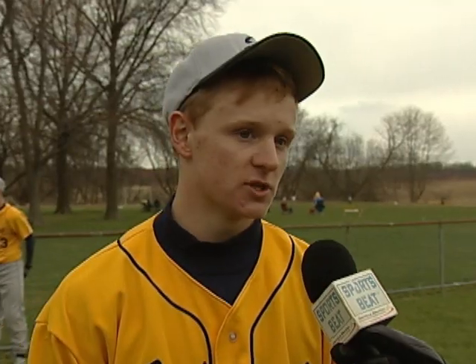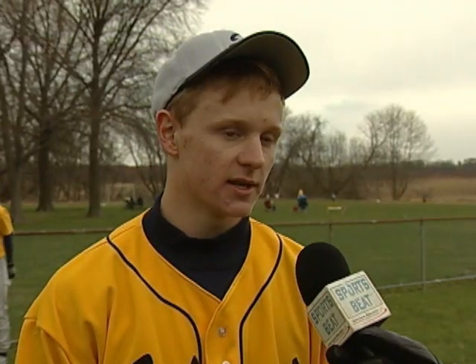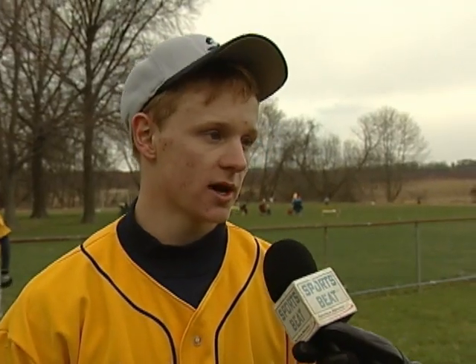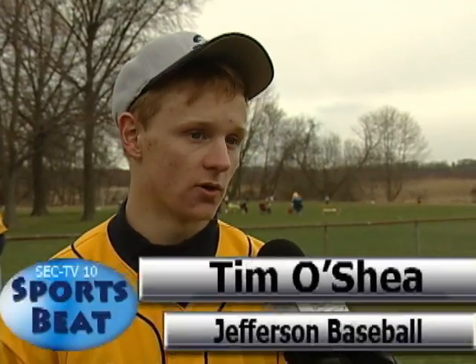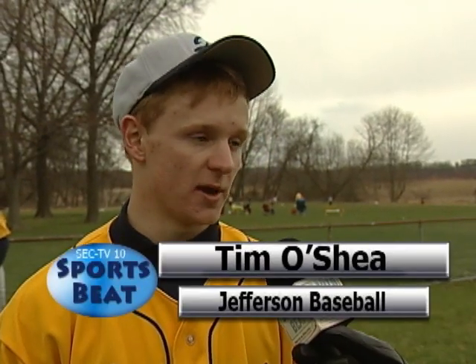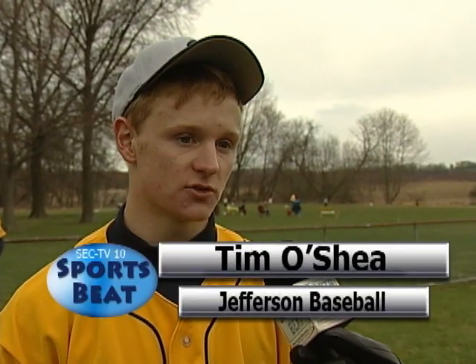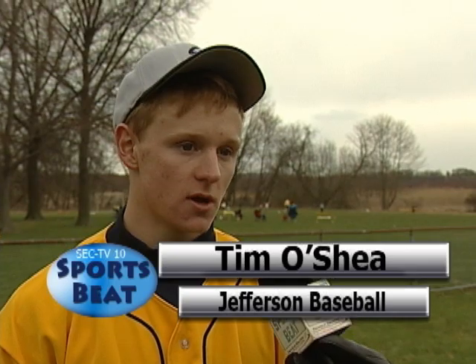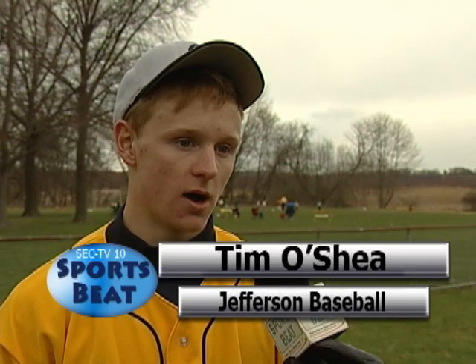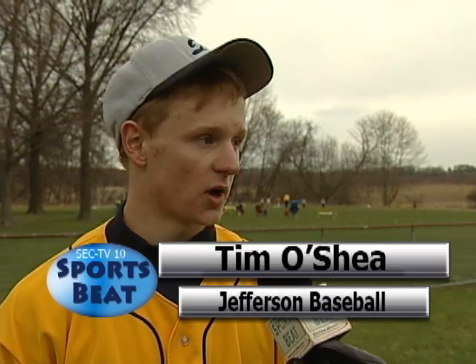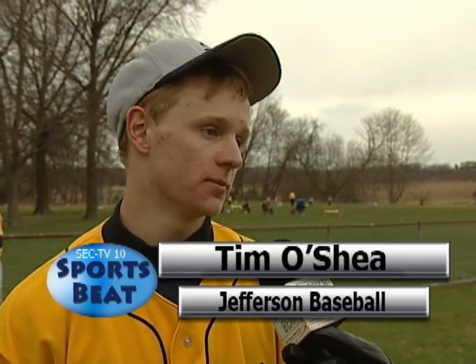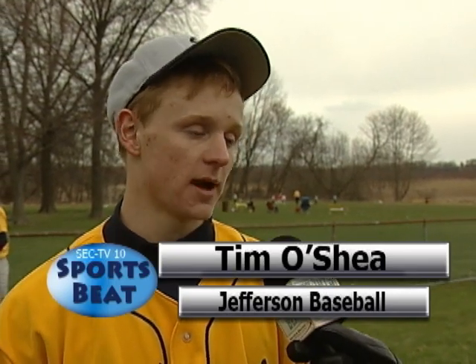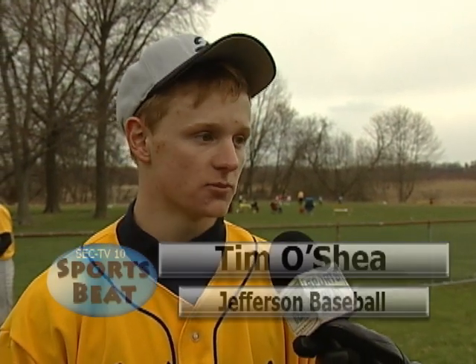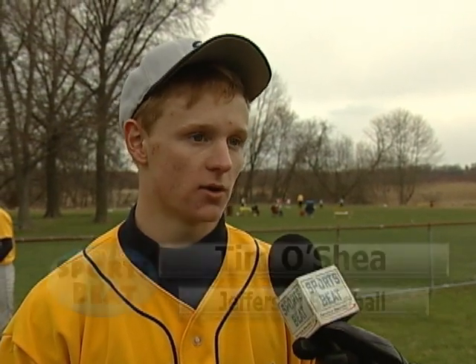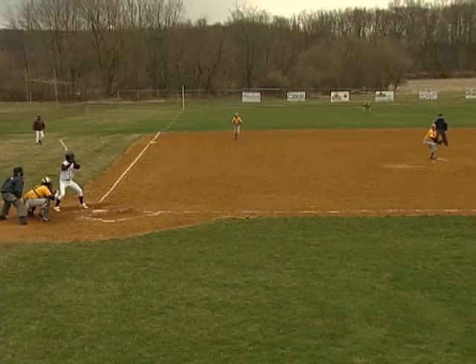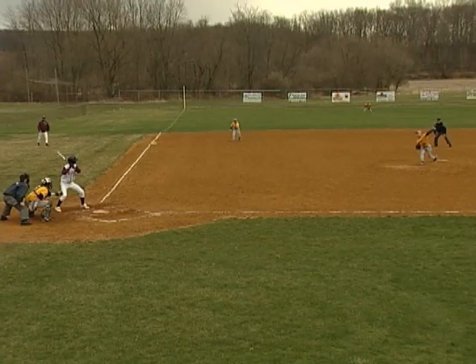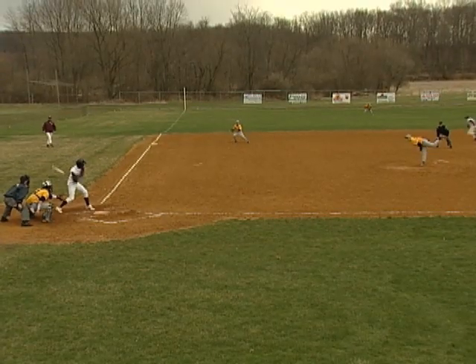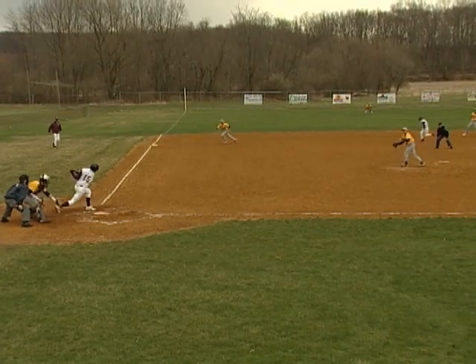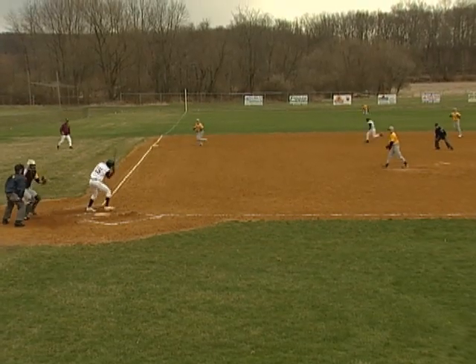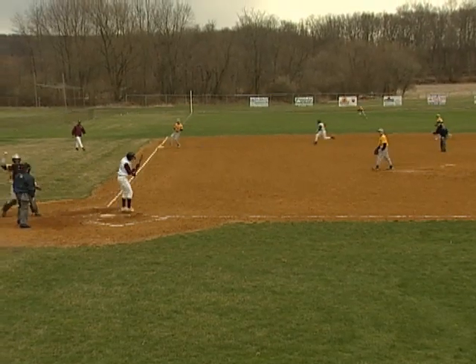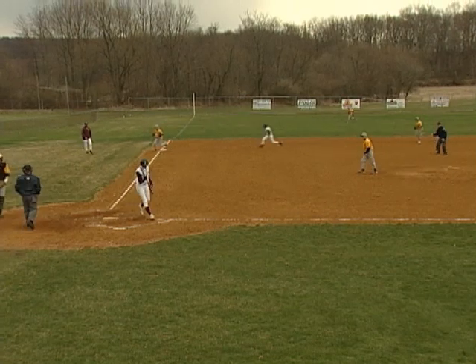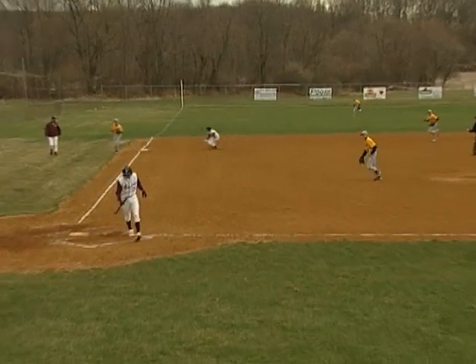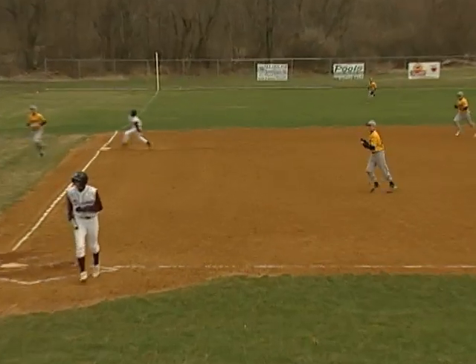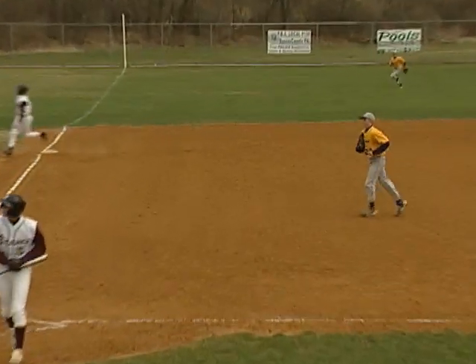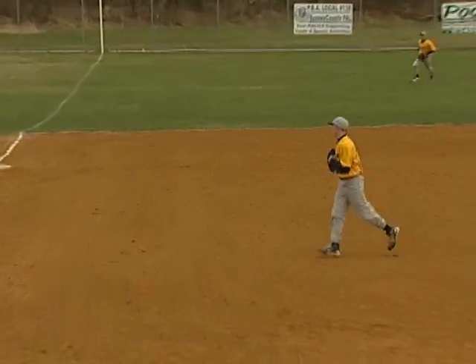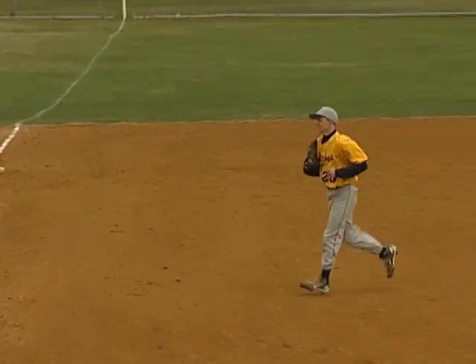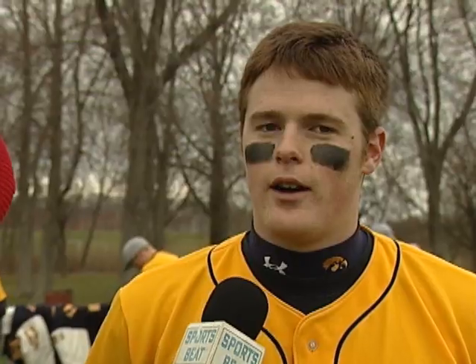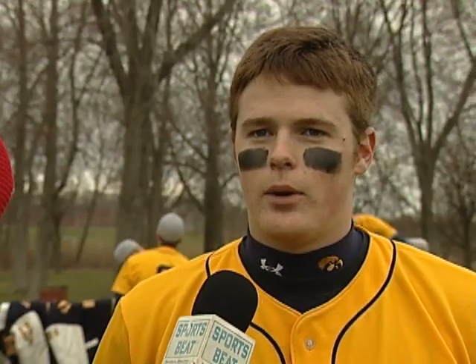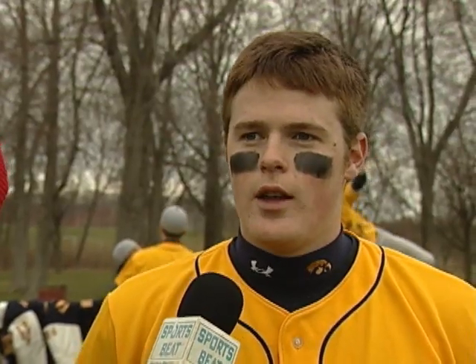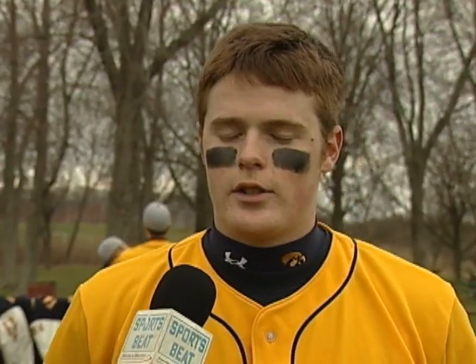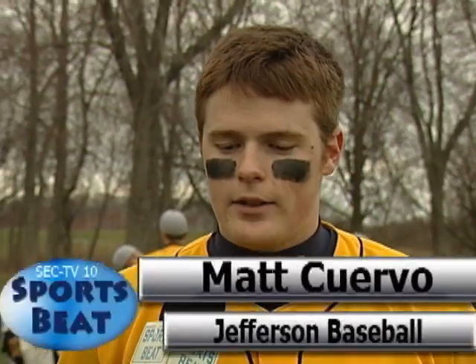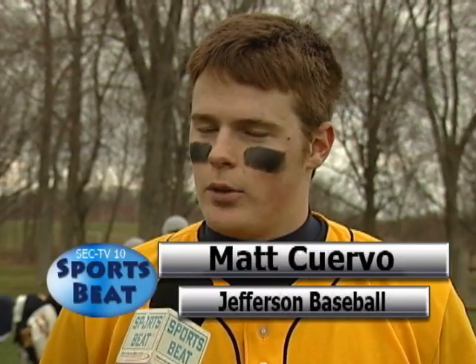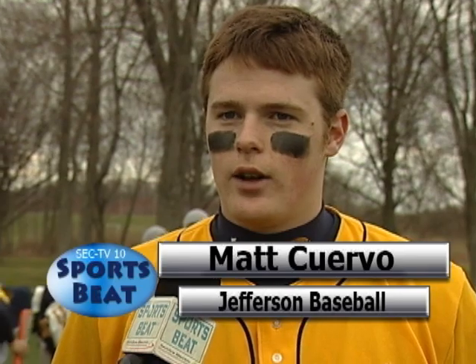We just needed to get strikeouts or basic outs. My team backed me up, so I just put the ball where I can — hit the locations. His fastballs, he was in spots, his curveballs nice and low.